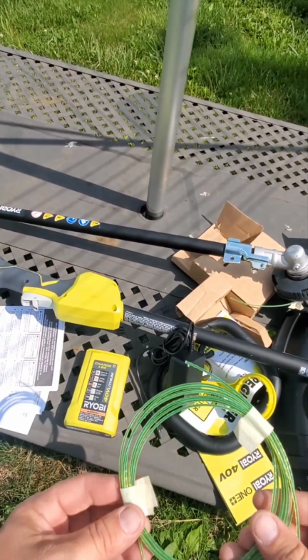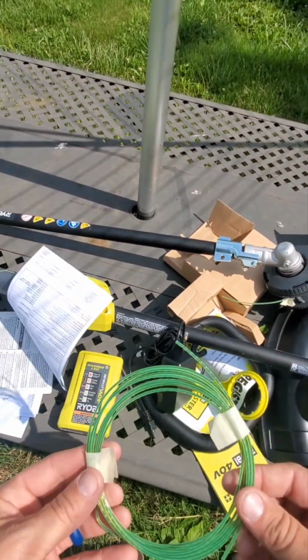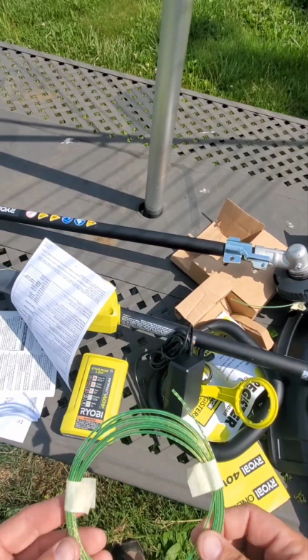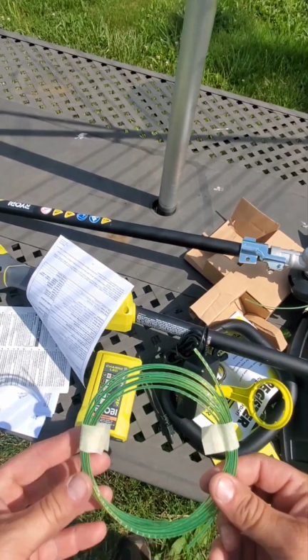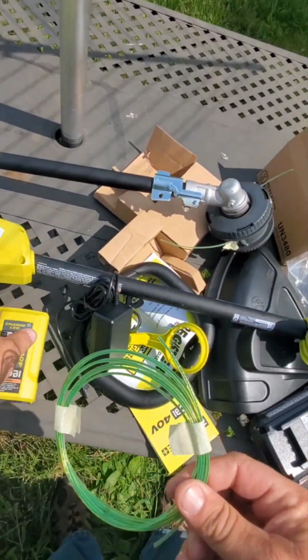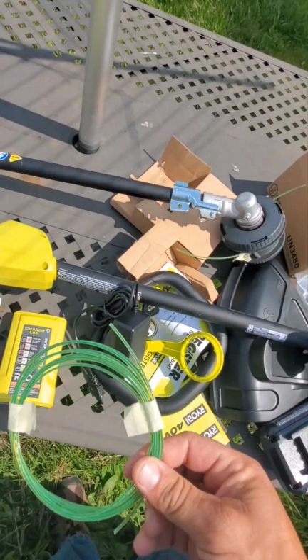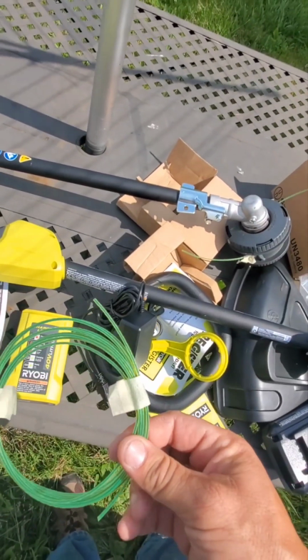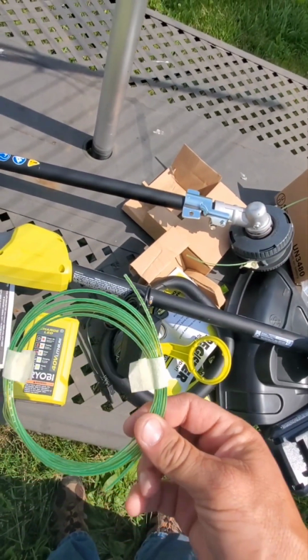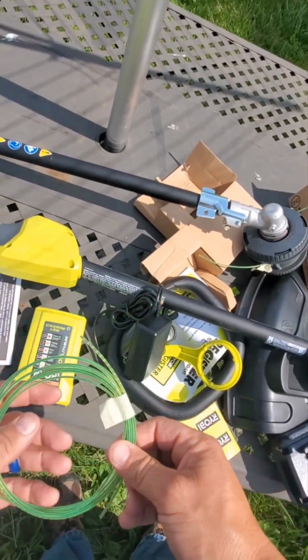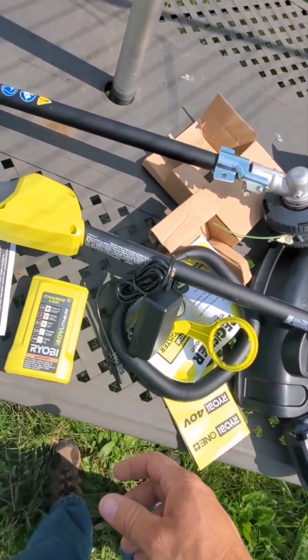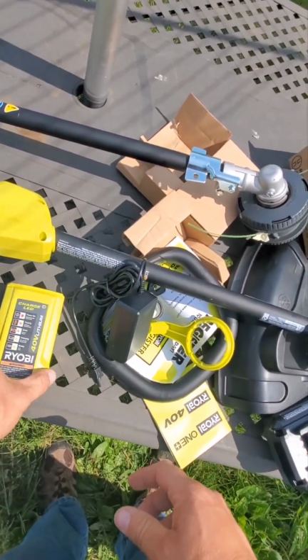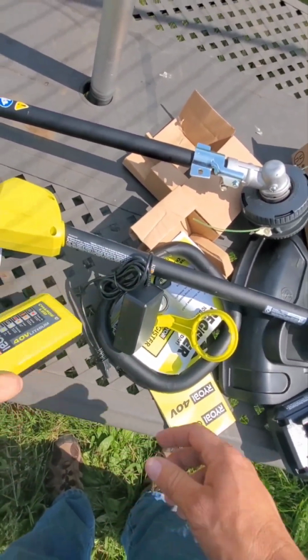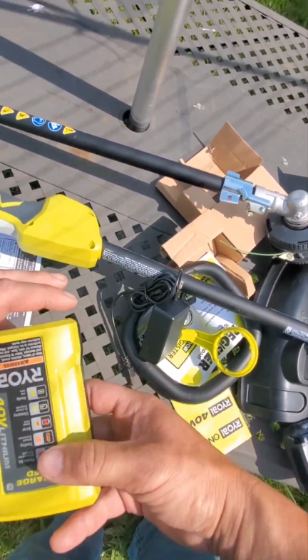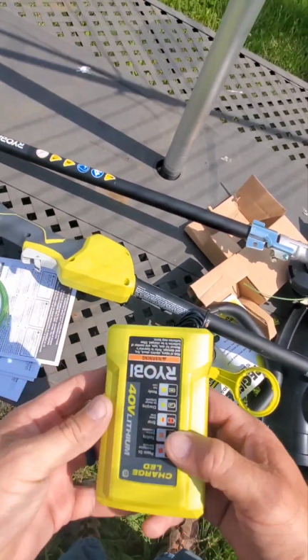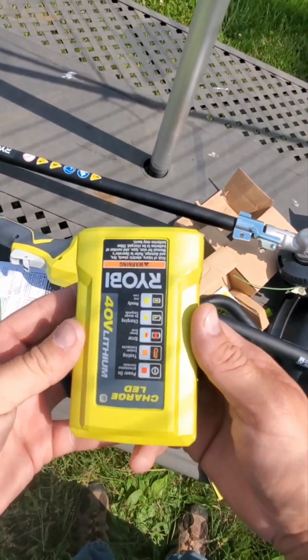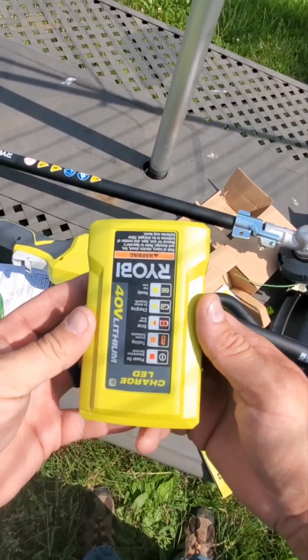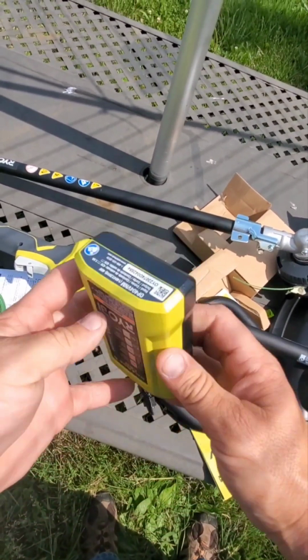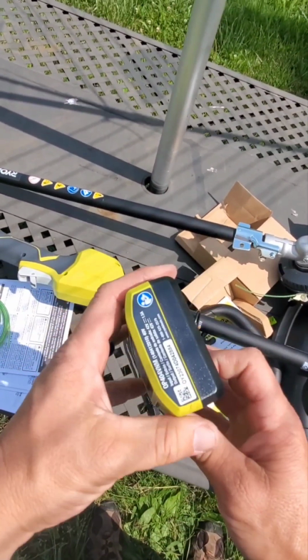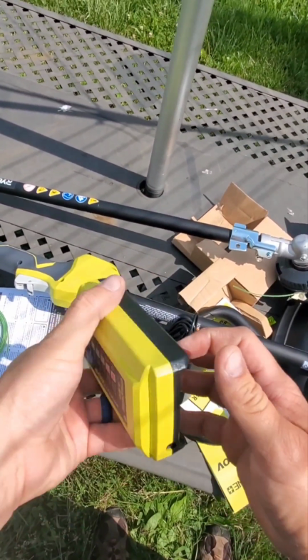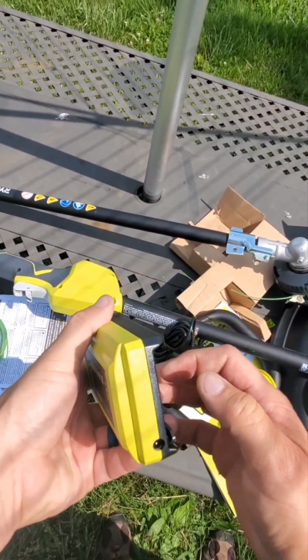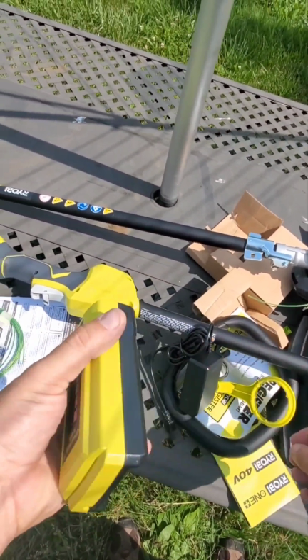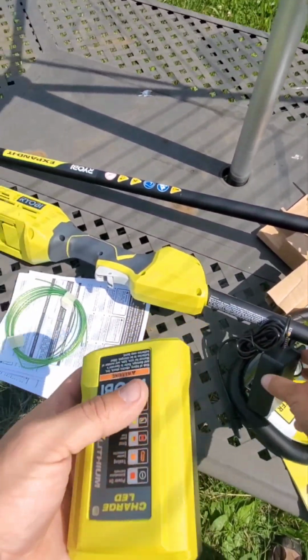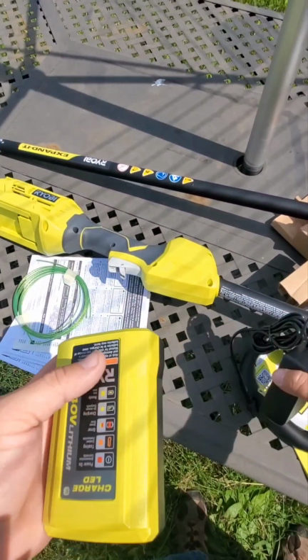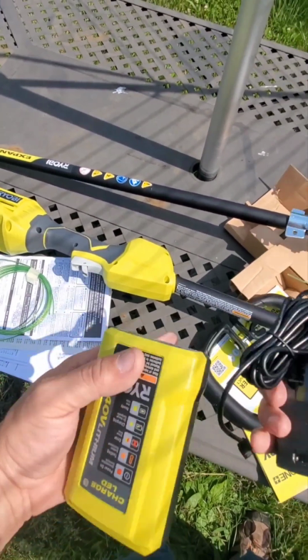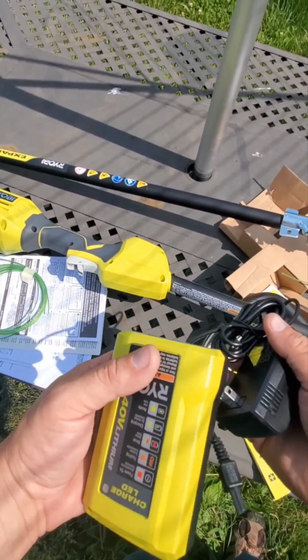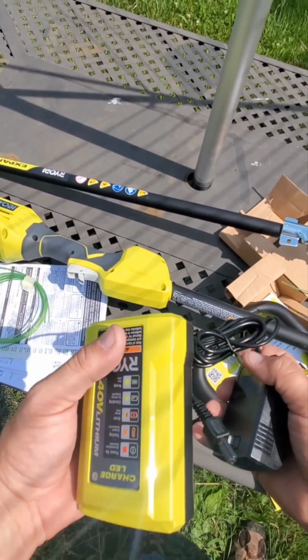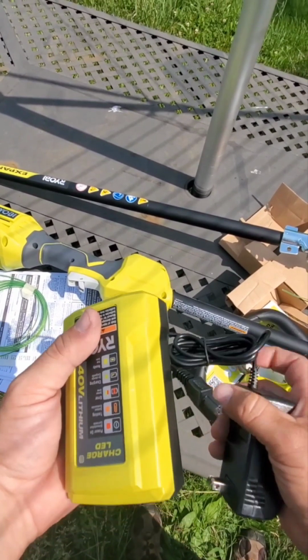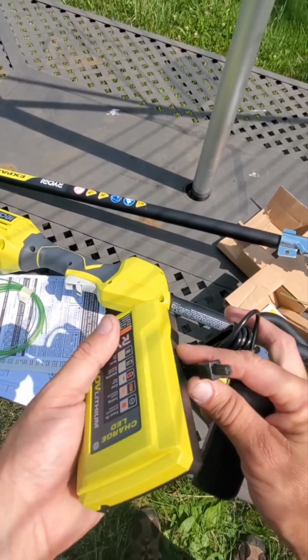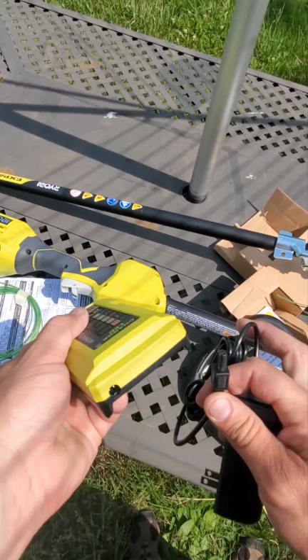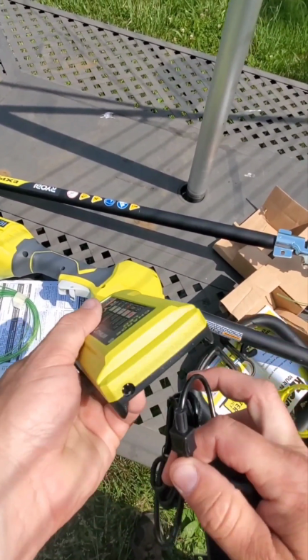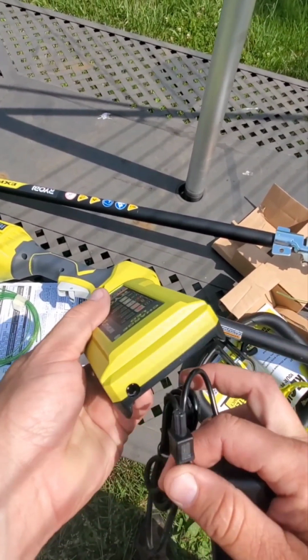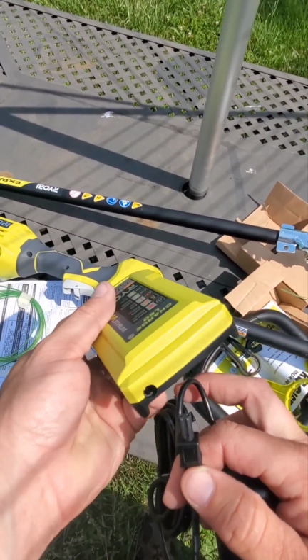It also did come with some line, some string for it. Apparently this is the battery charger. I'm not very impressed with that, but we'll see how it works after it's all said and done.